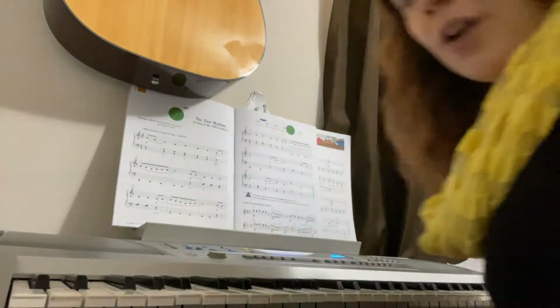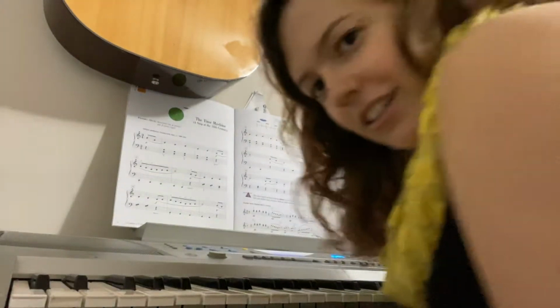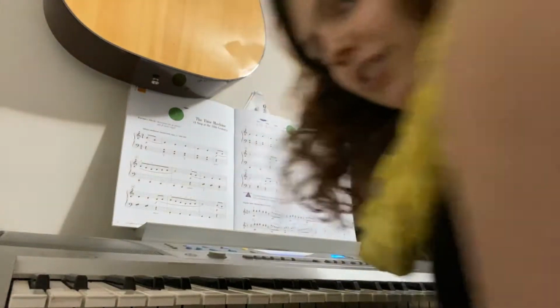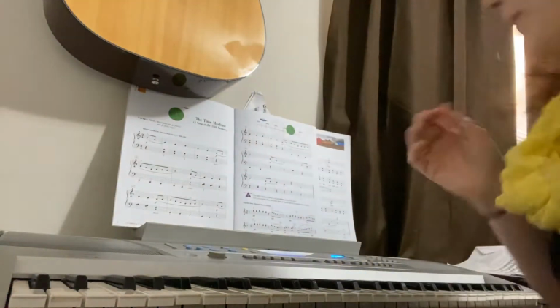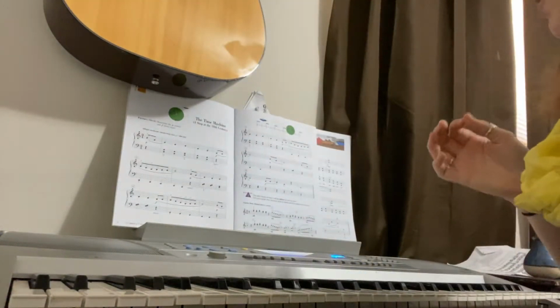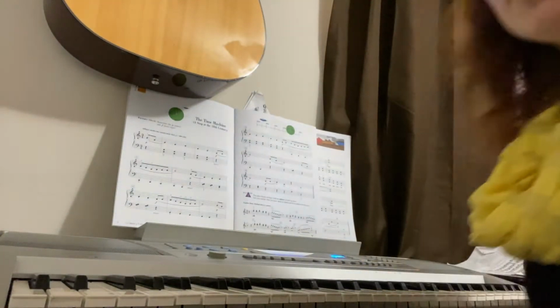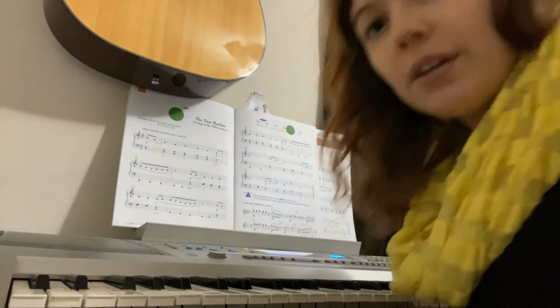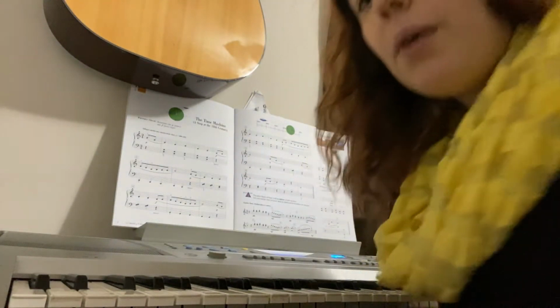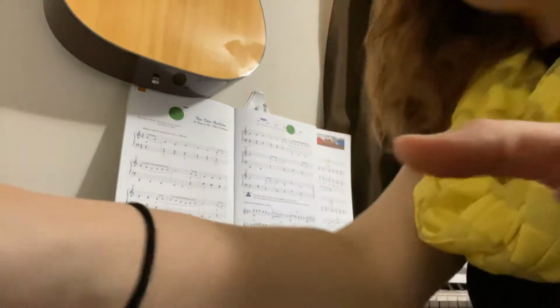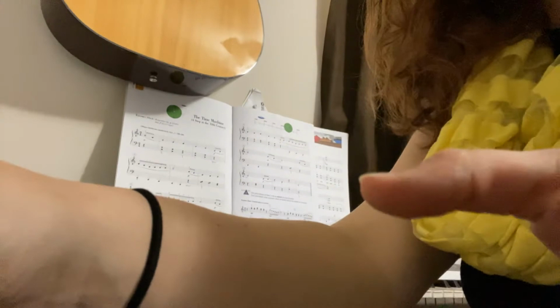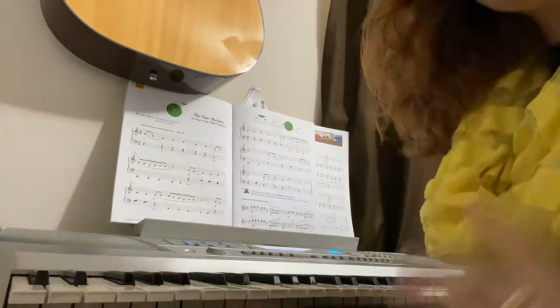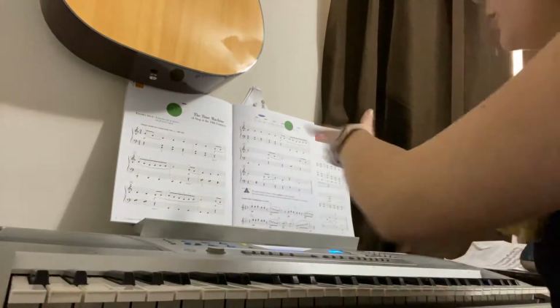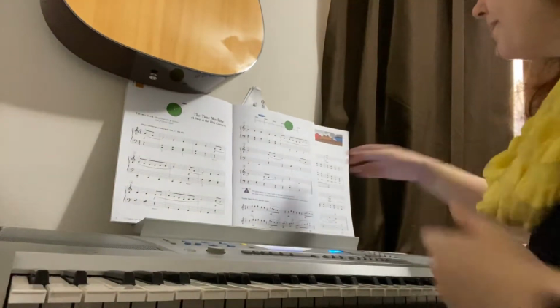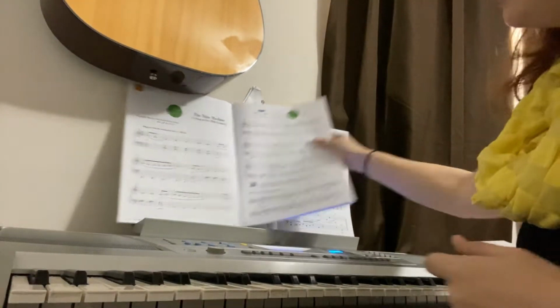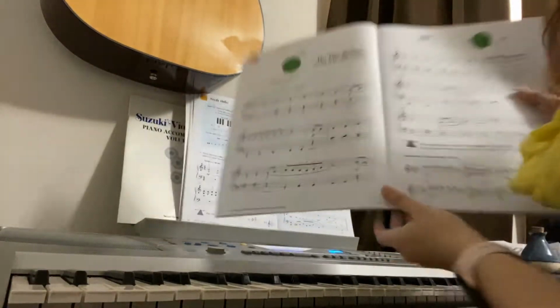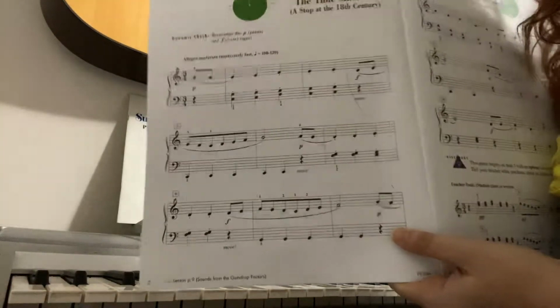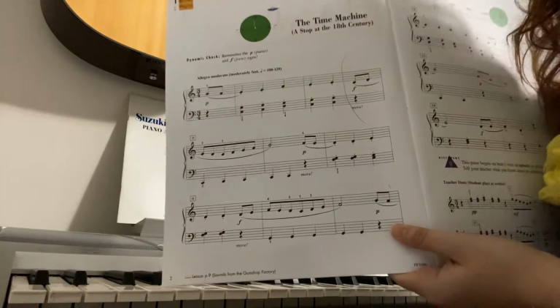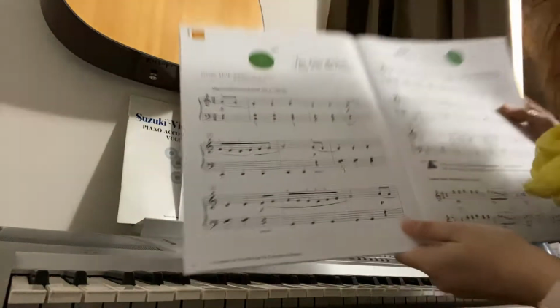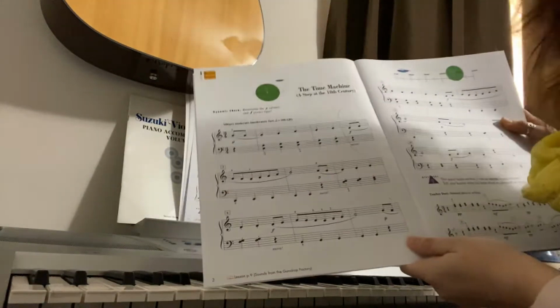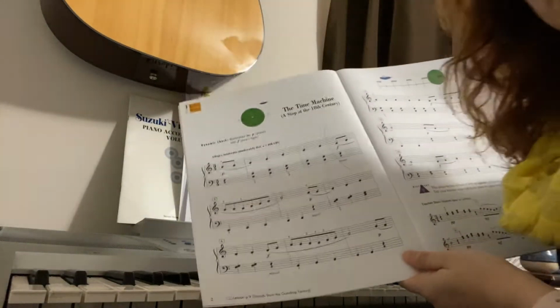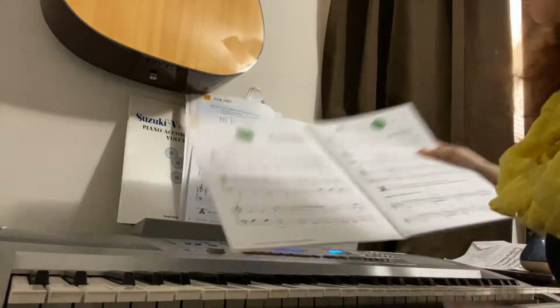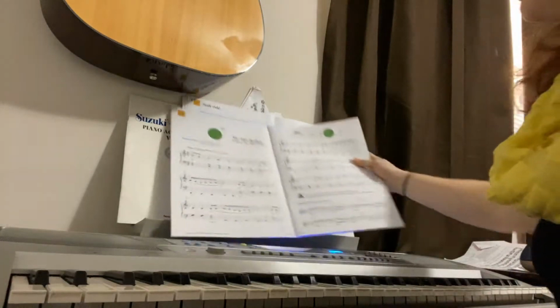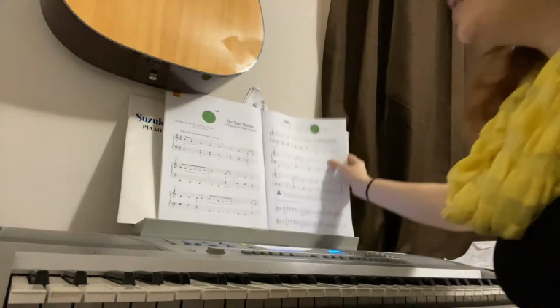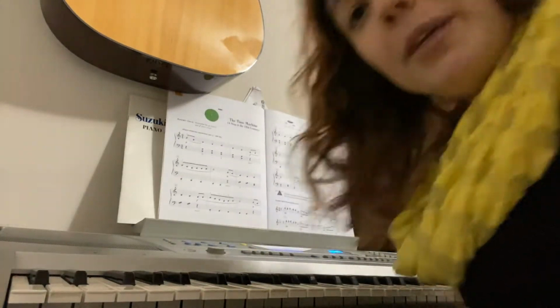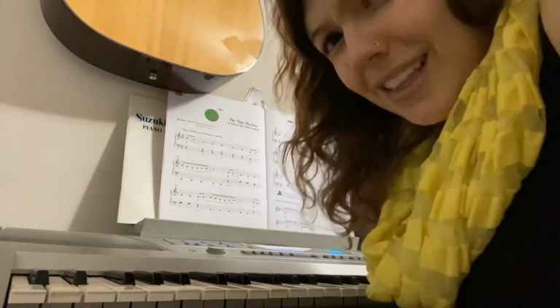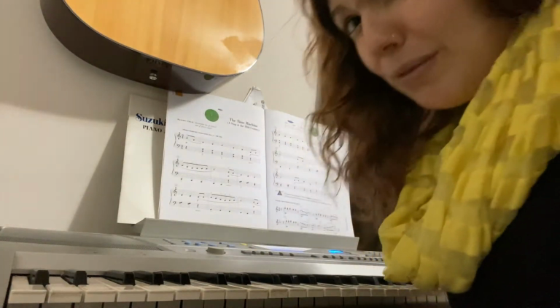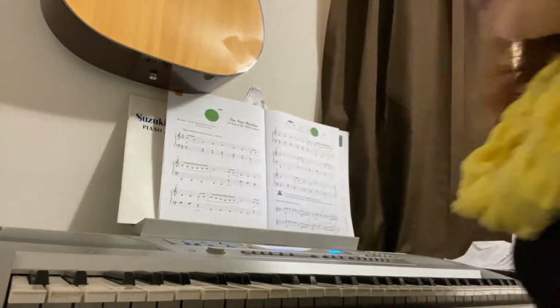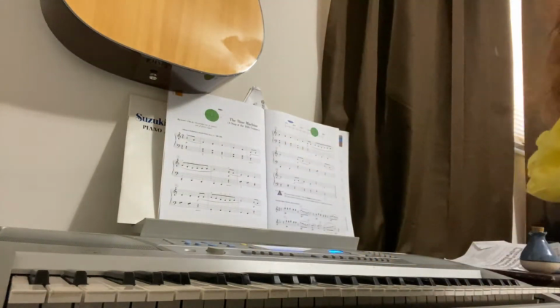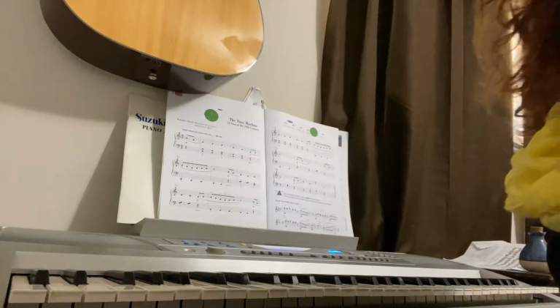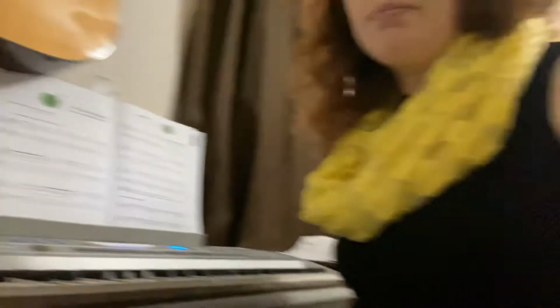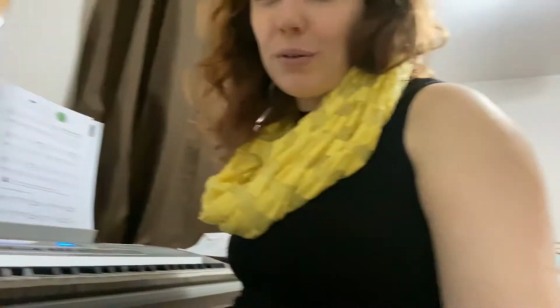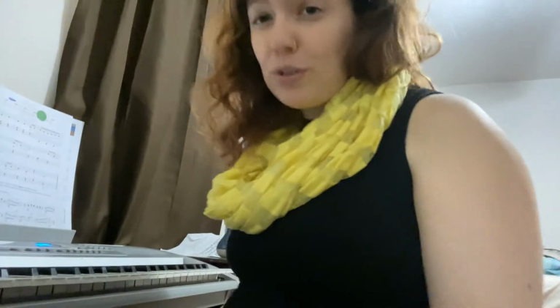Okay, a little different angle, so I hope it helps a little better. We are going to be talking about the Time Machine, which is in Performance Book 2B, in the Nancy Randolph Piano Adventures book.